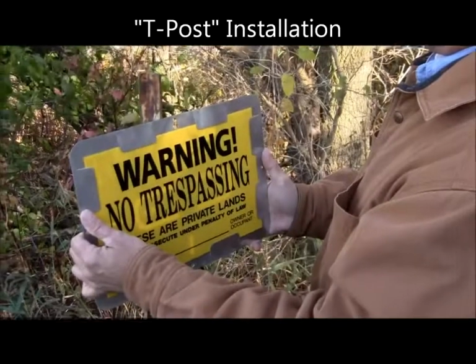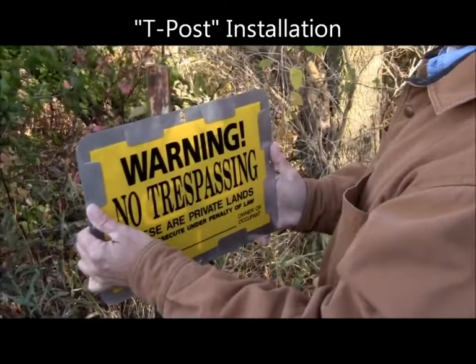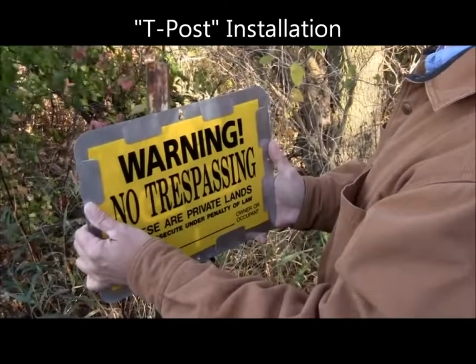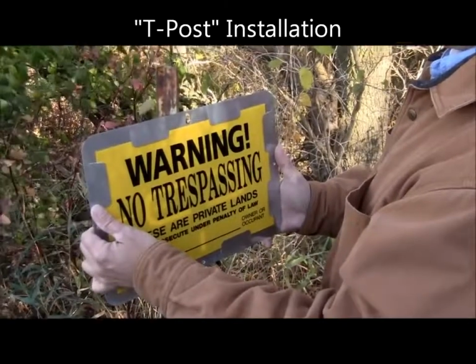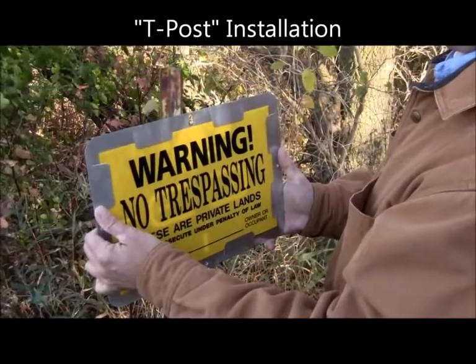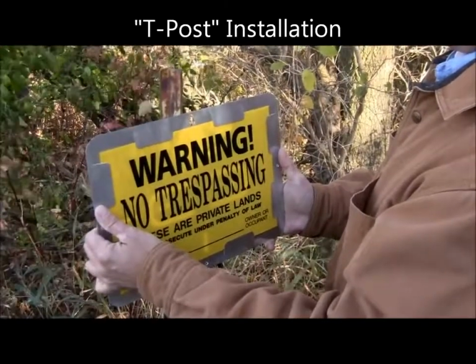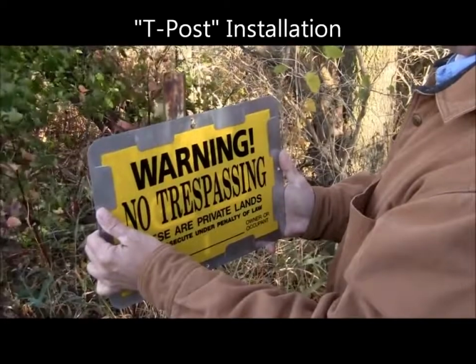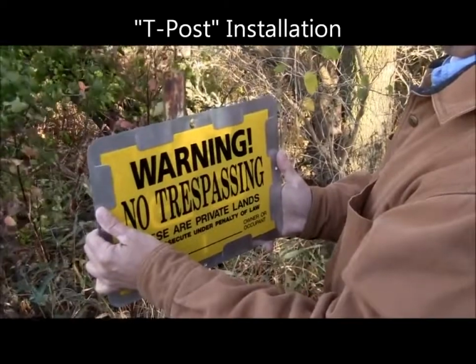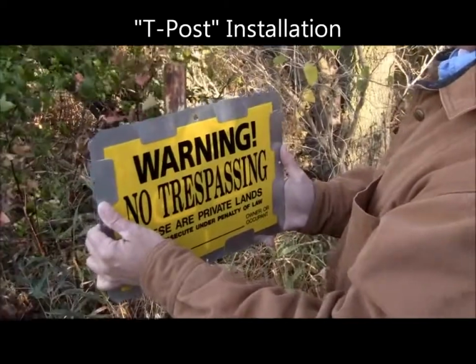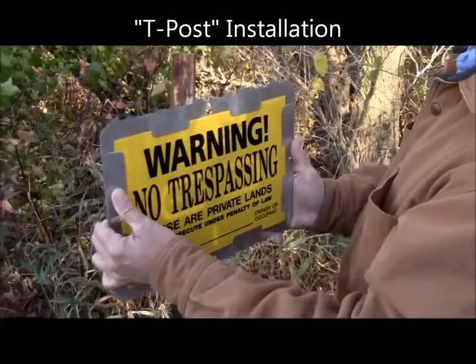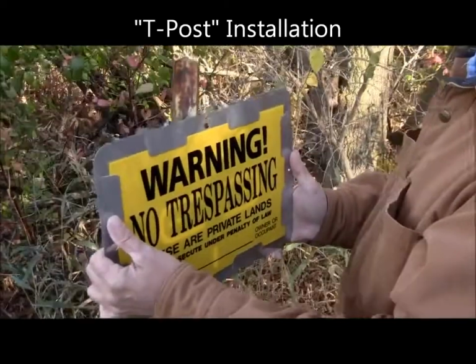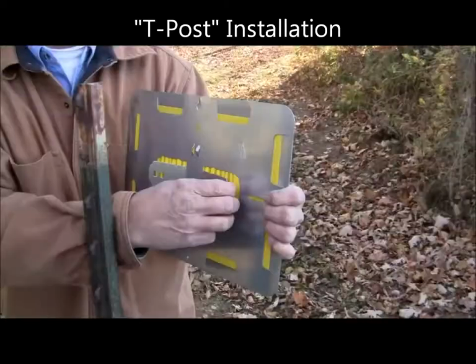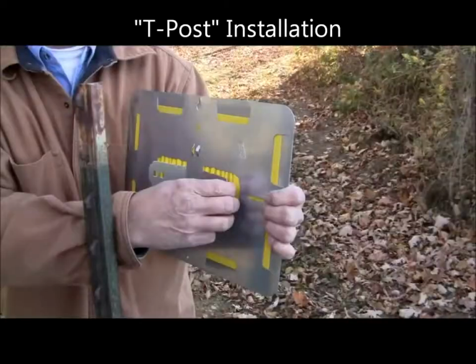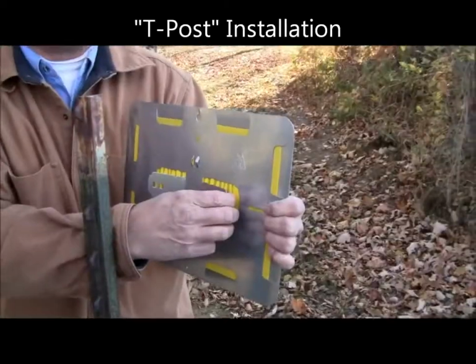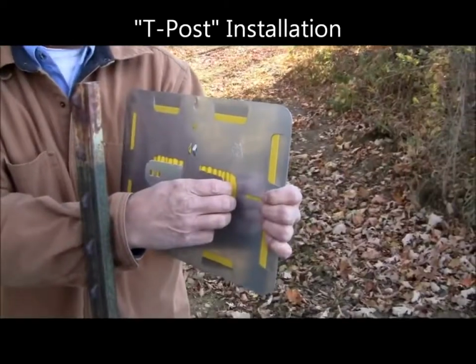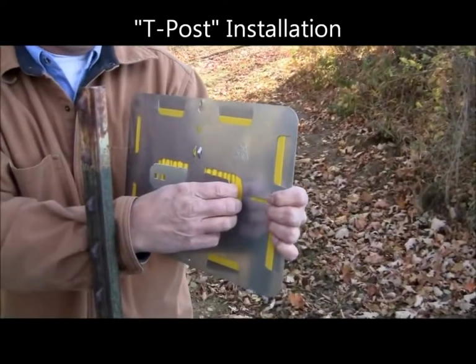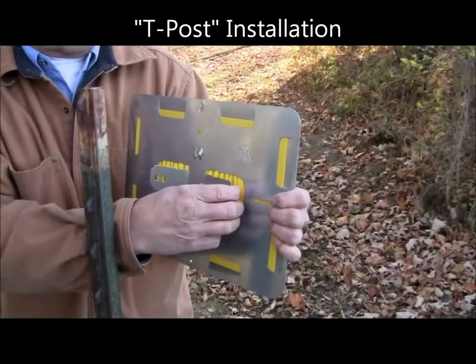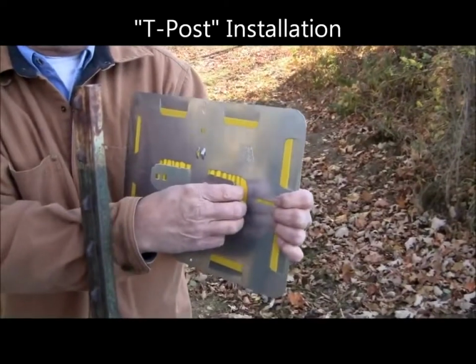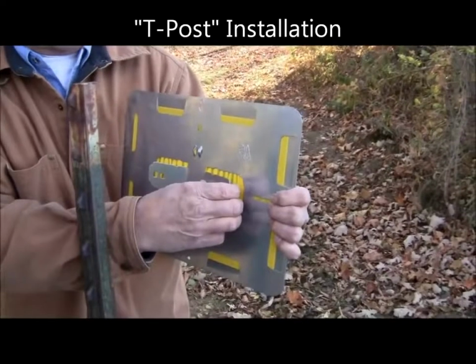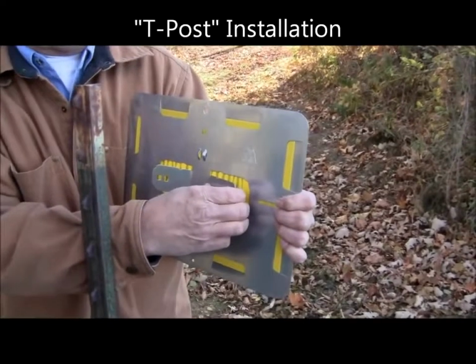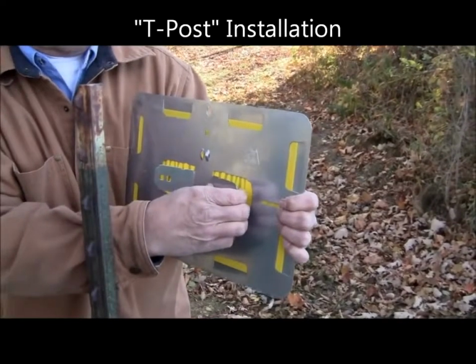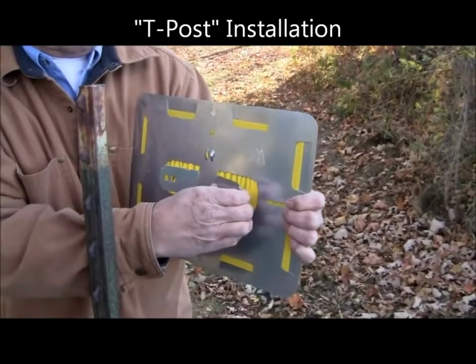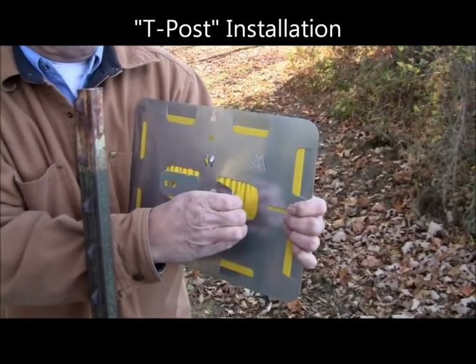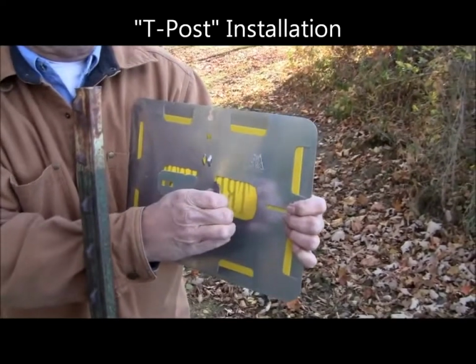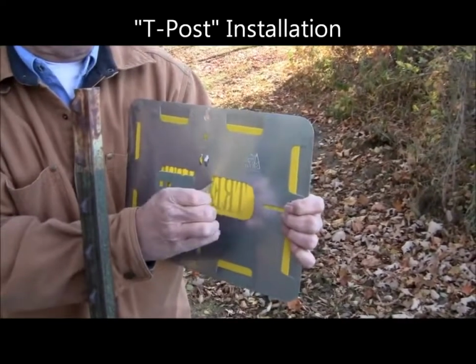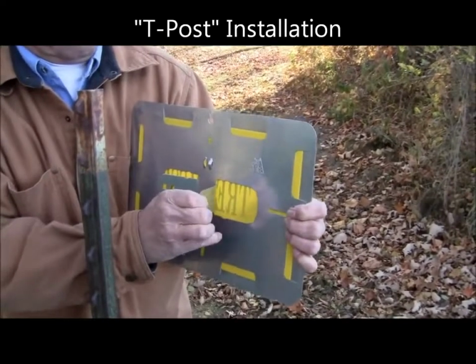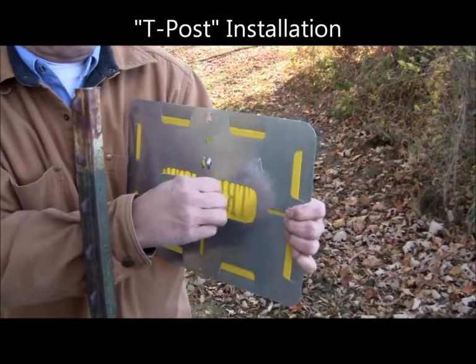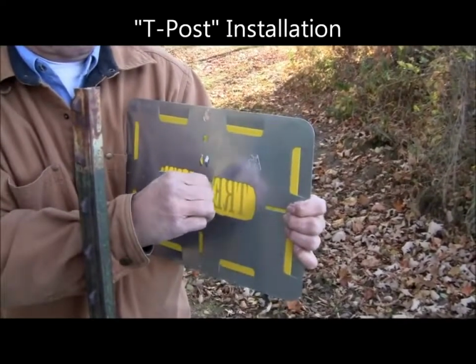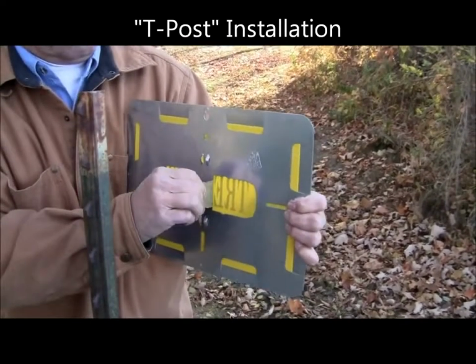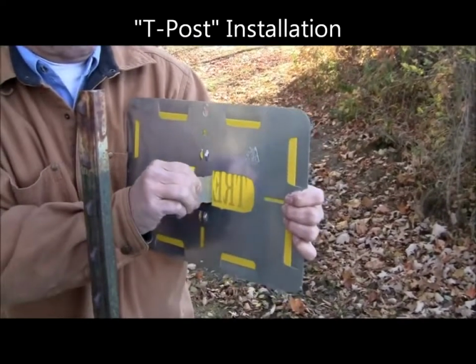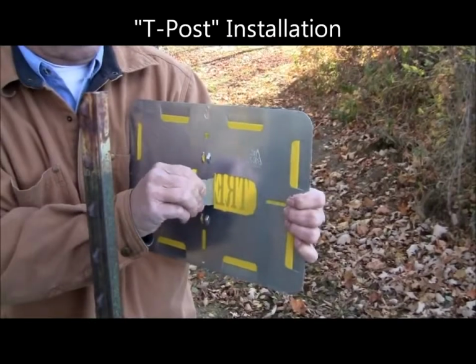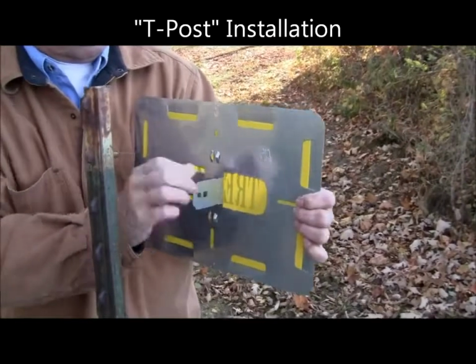This is the method for mounting the Post Right universal sign holder on a T-post. The first step is to bend the tabs to 90 degrees. Both tabs should be bent to 90 degrees before installing it onto the T-post.